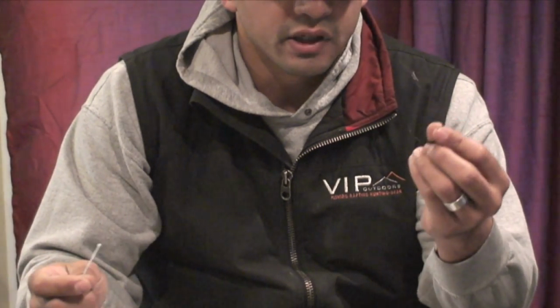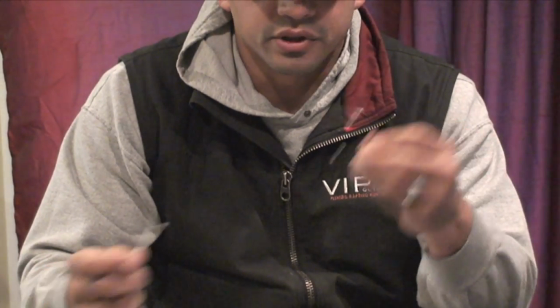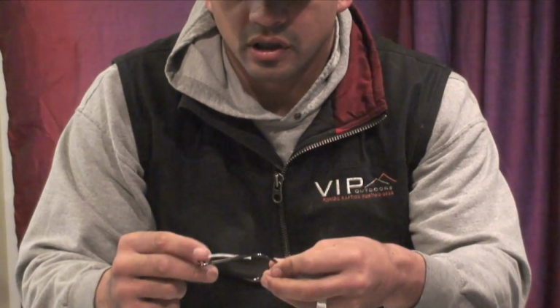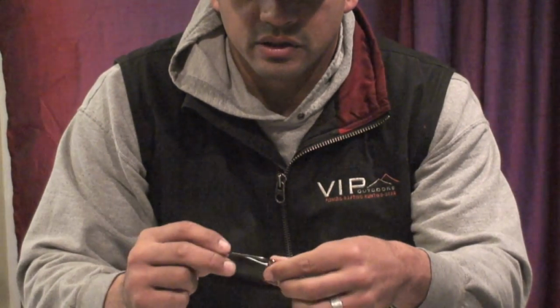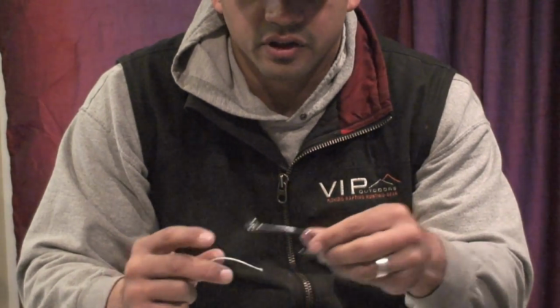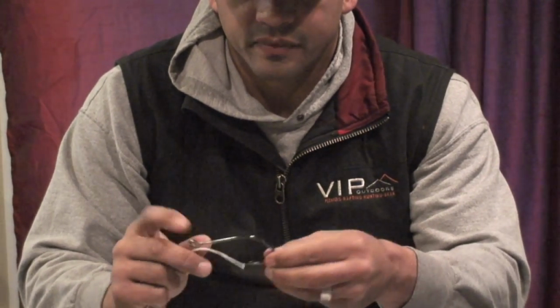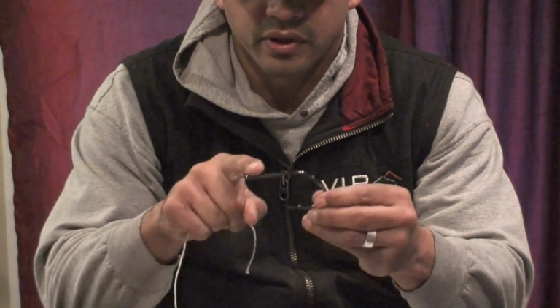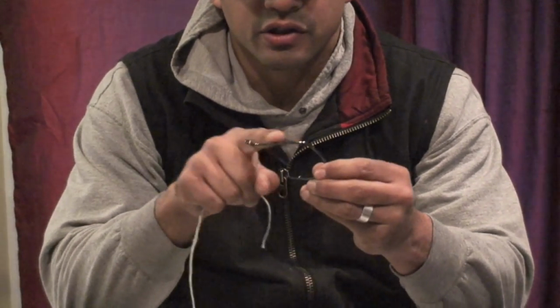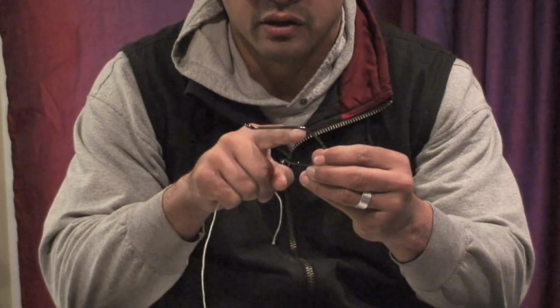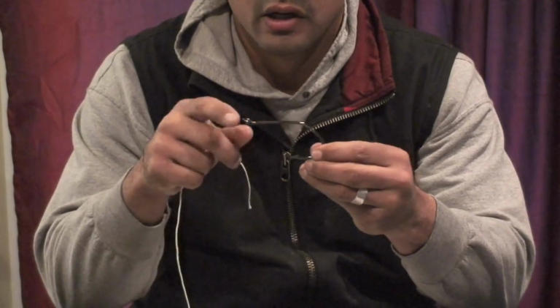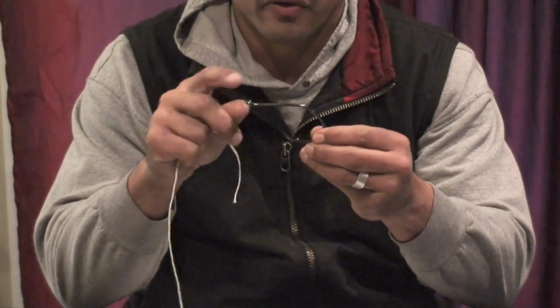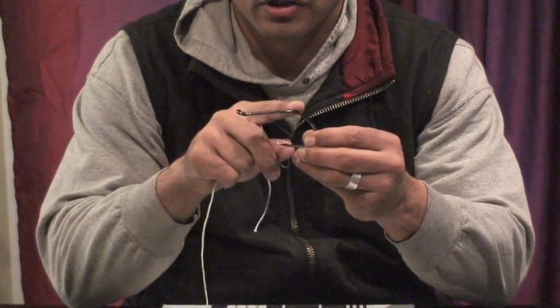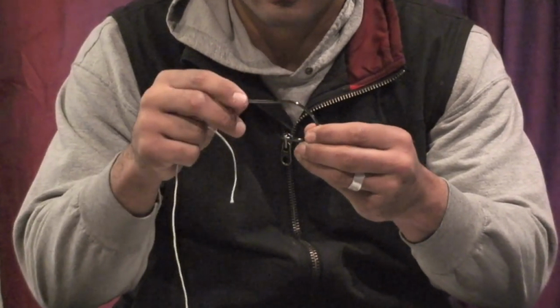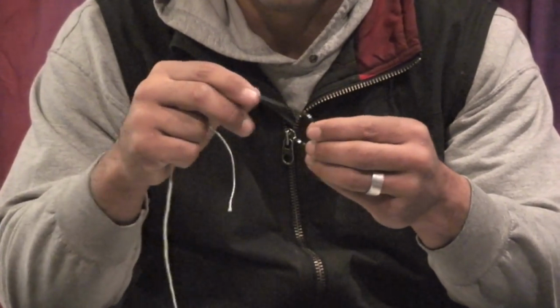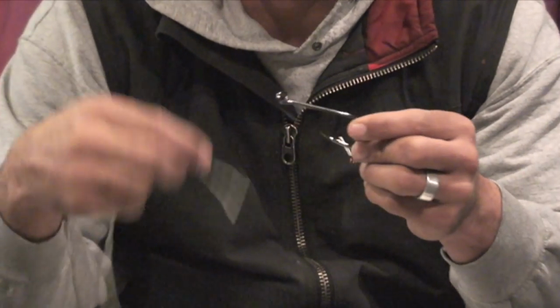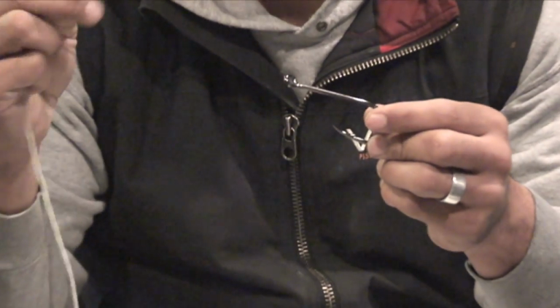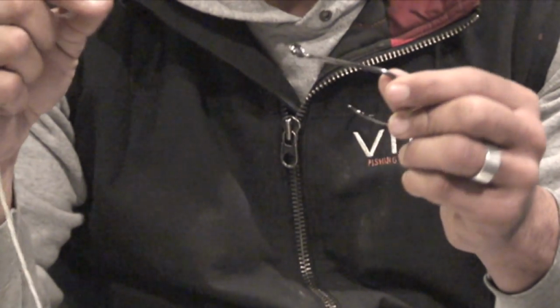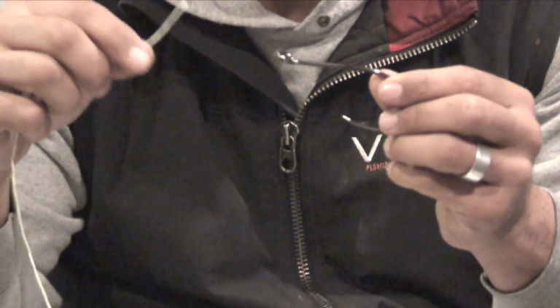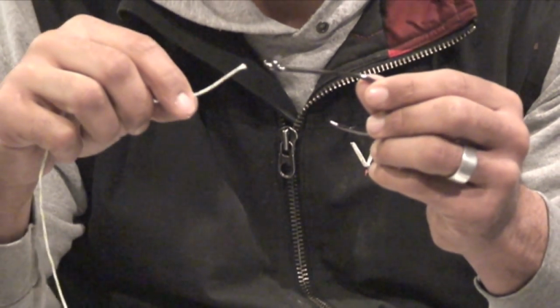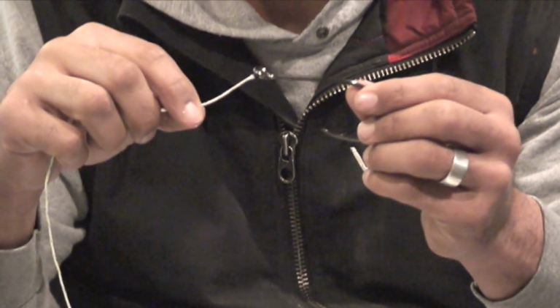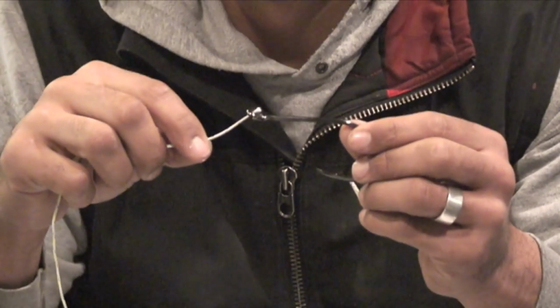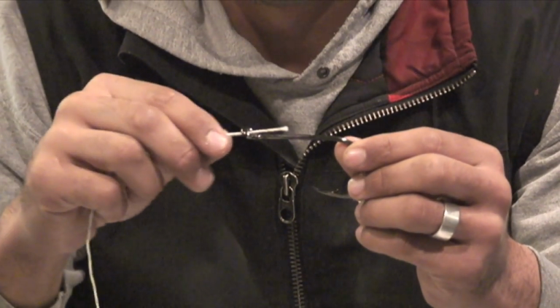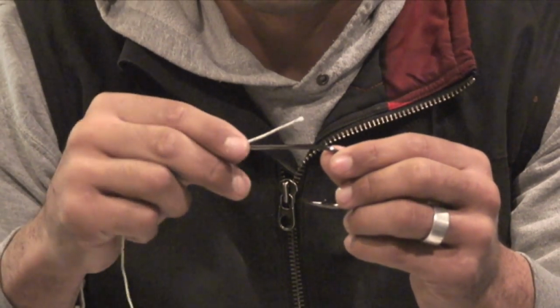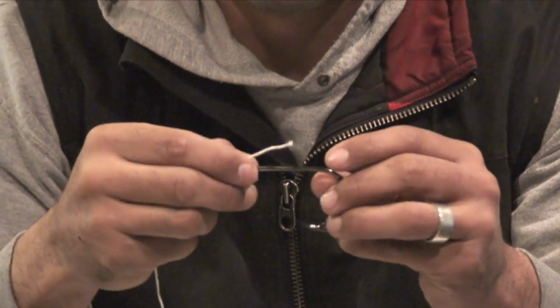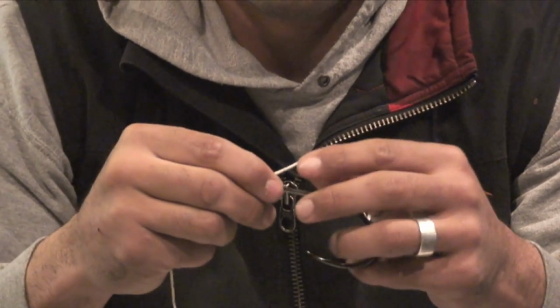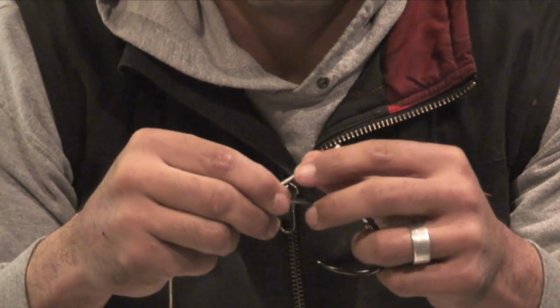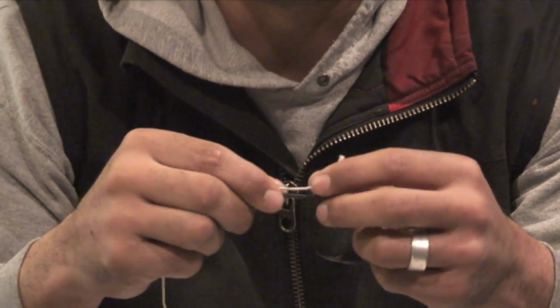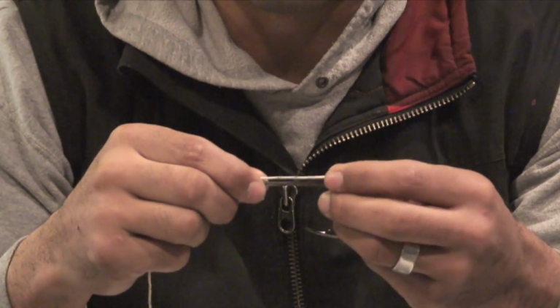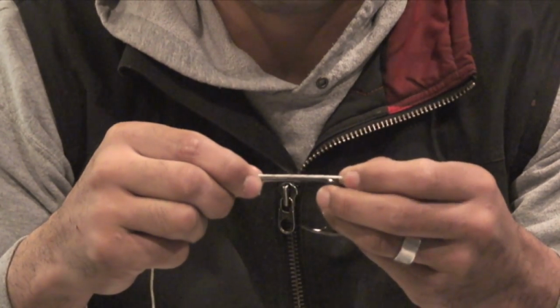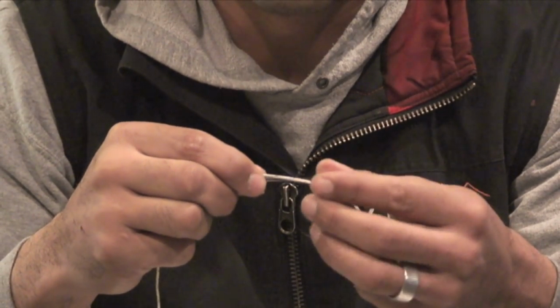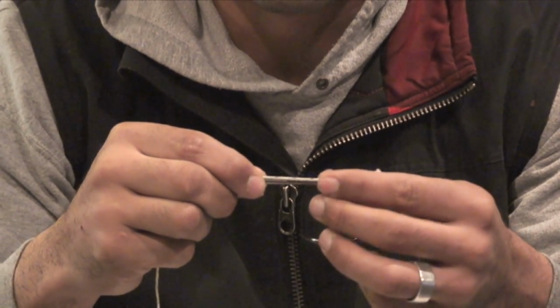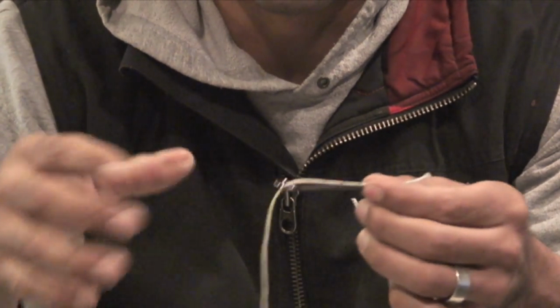You have your hook here, and this right here is the shank of the hook — so when I refer to the shank, this is what we're talking about. You're going to take the line, bring it down, take it through the top of the eye, and bring it down the shank just like that.